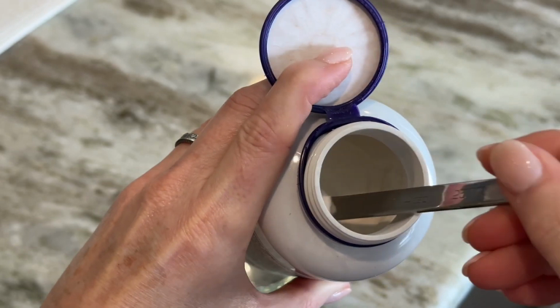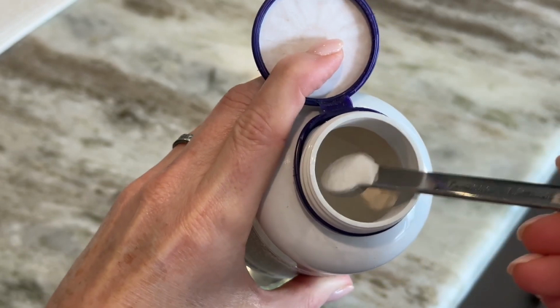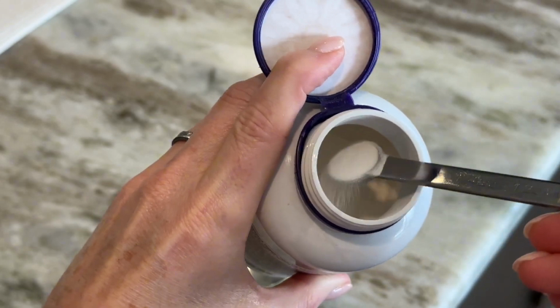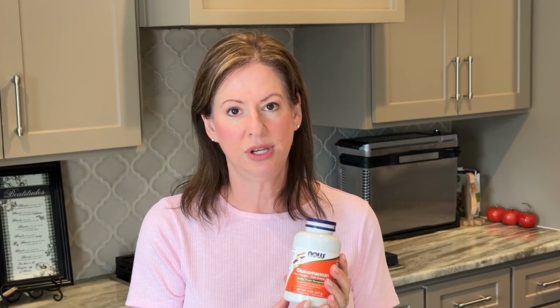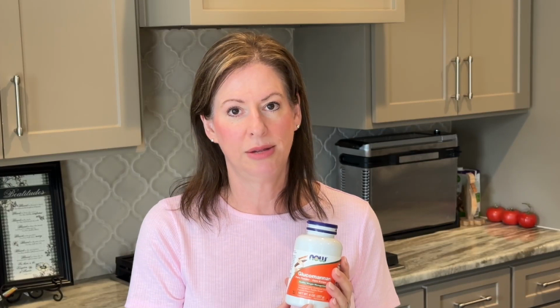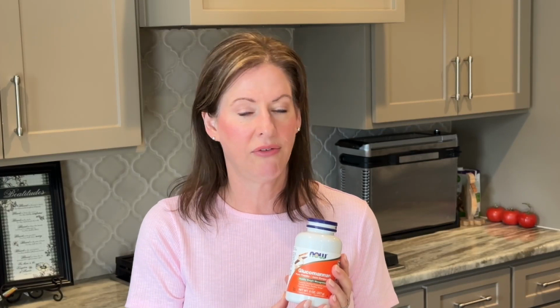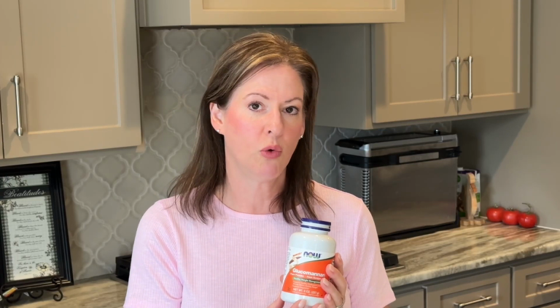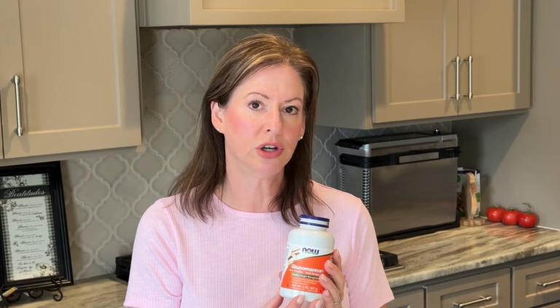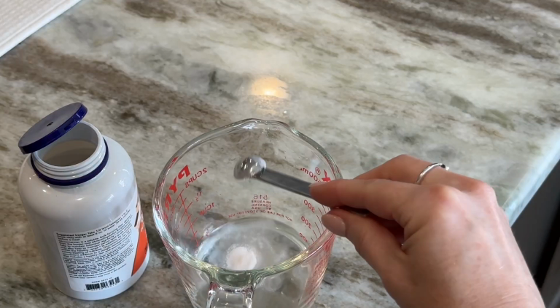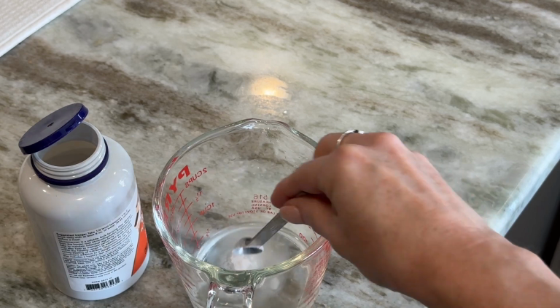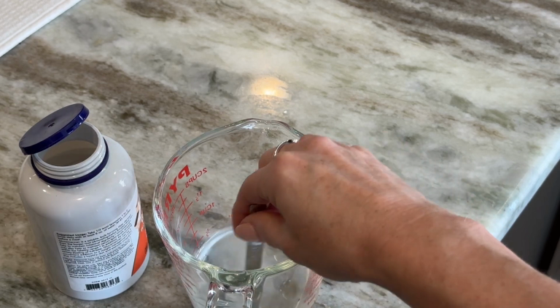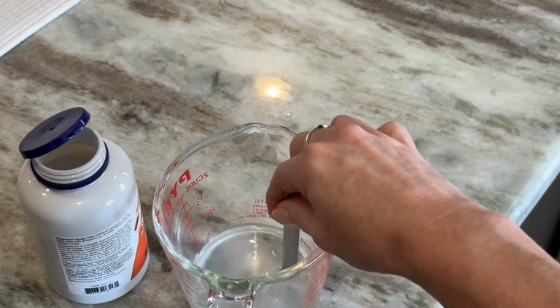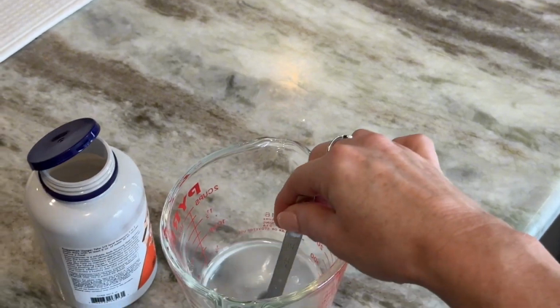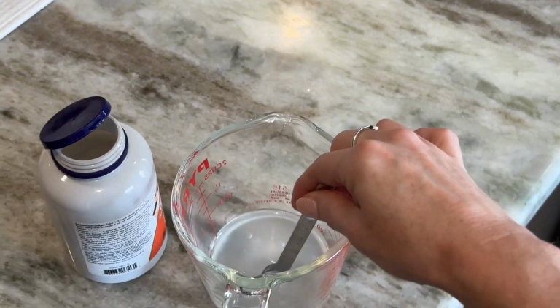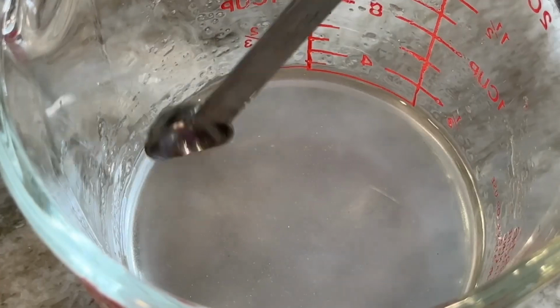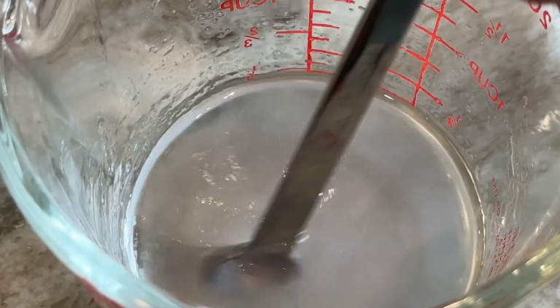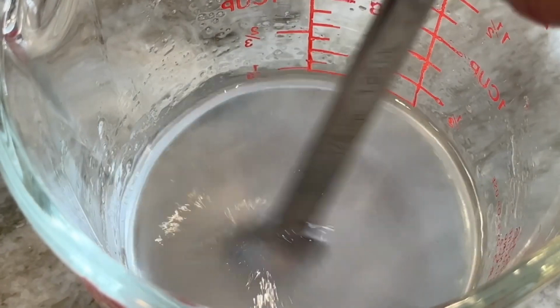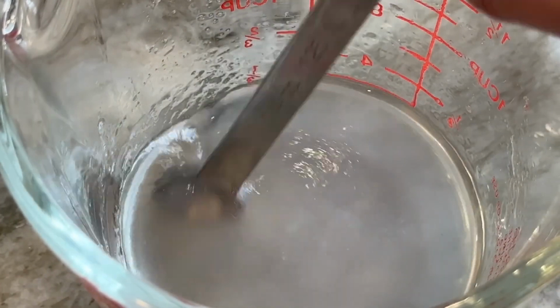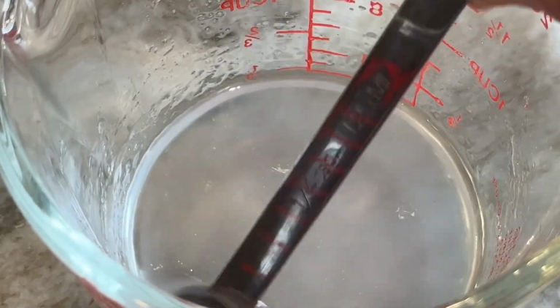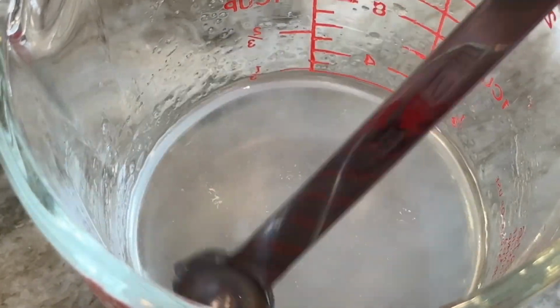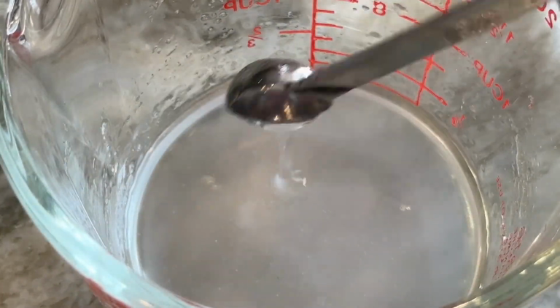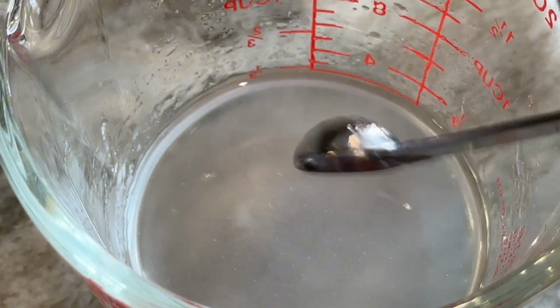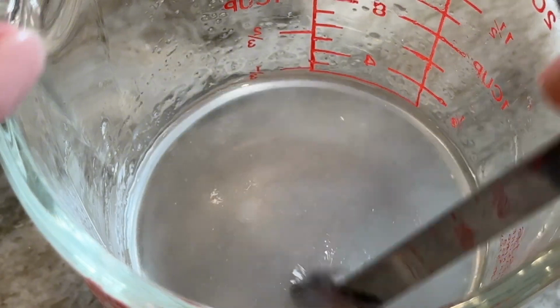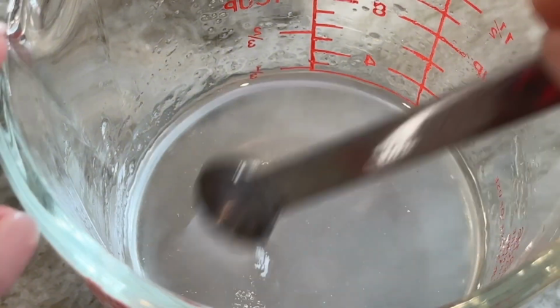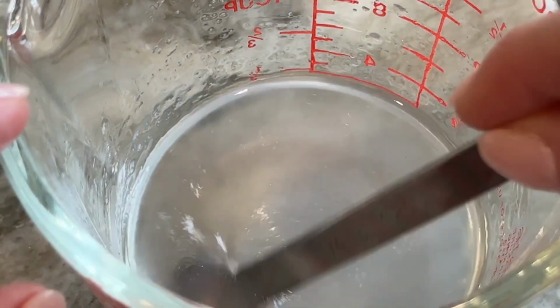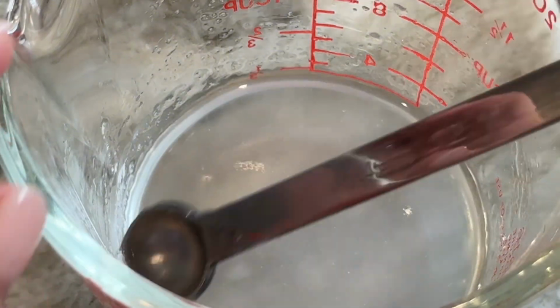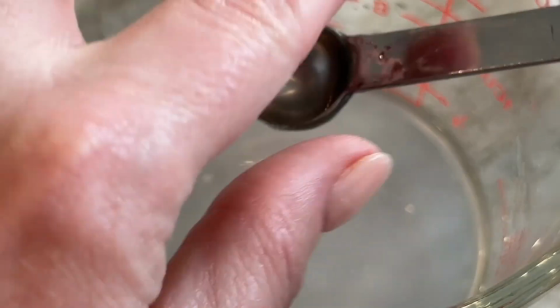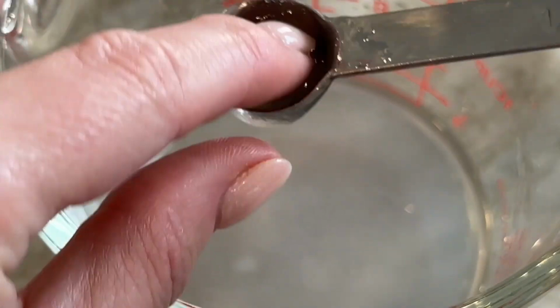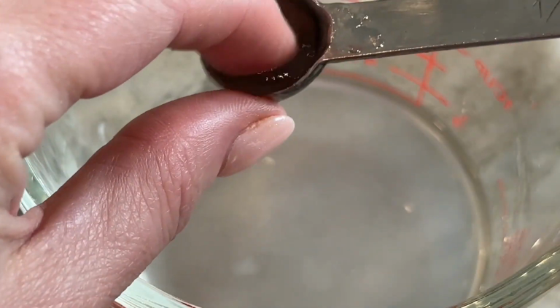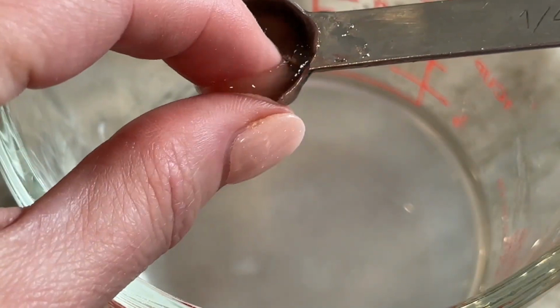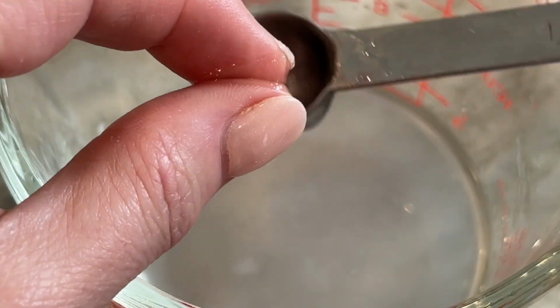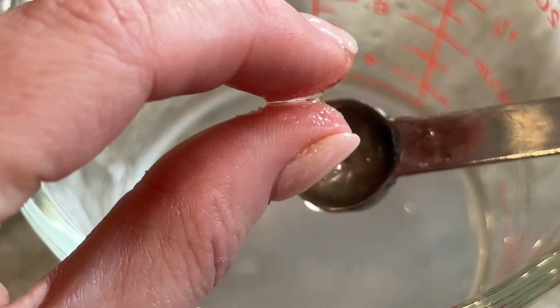I put a quarter teaspoon in about half a cup of water and let it sit for just a few minutes, and you can see here that it does thicken the water, making it kind of a gel-like solution.